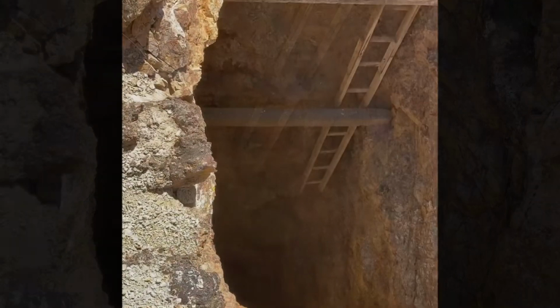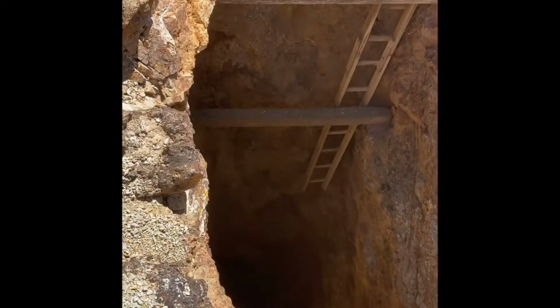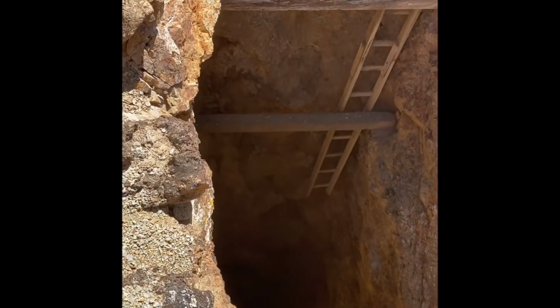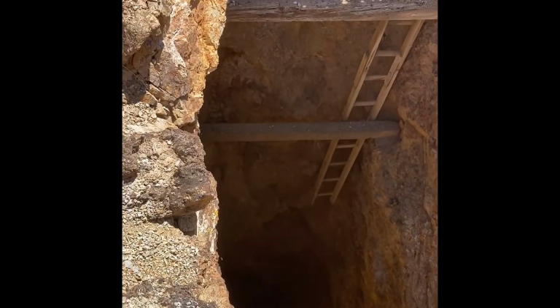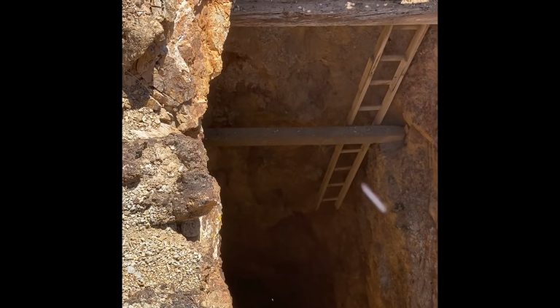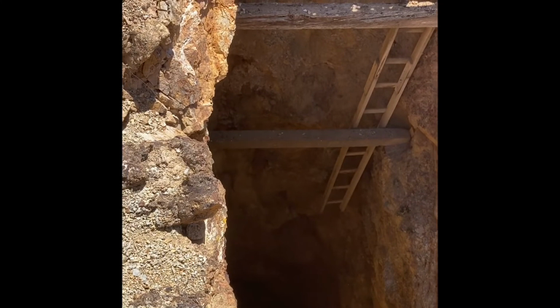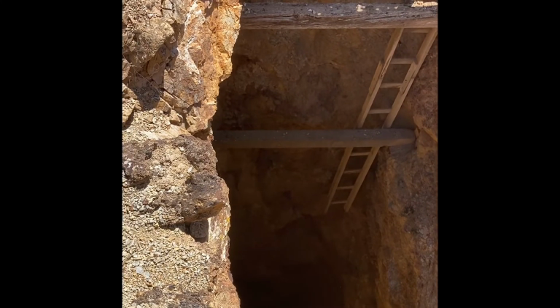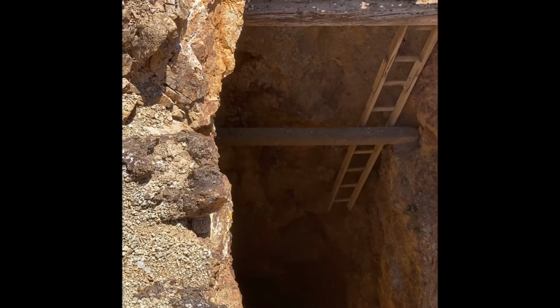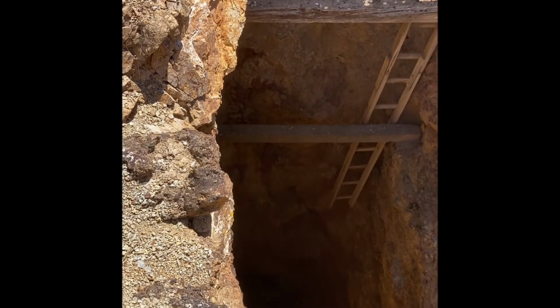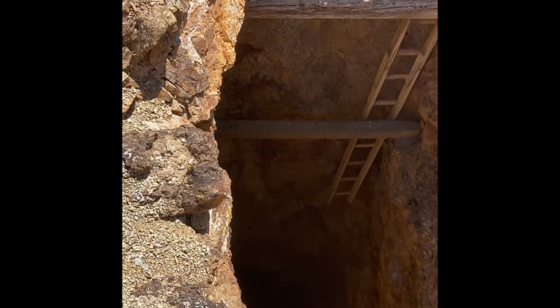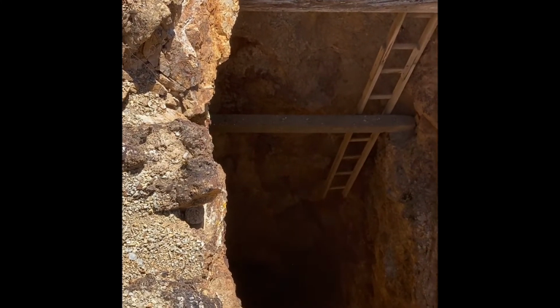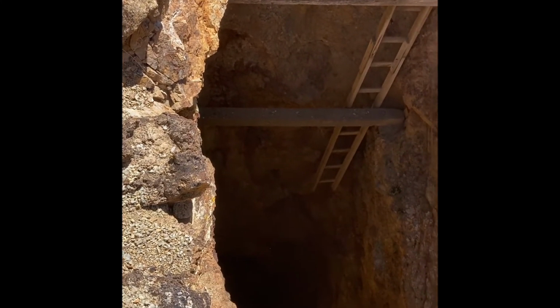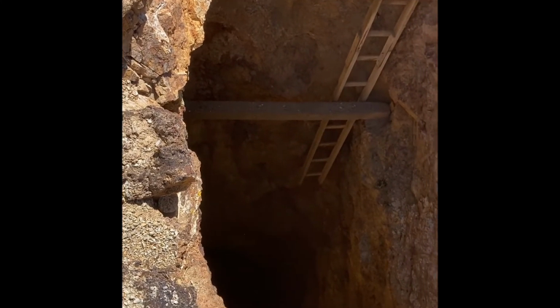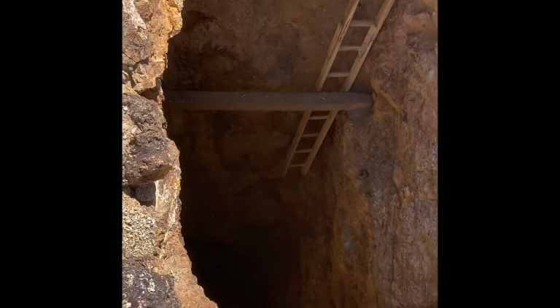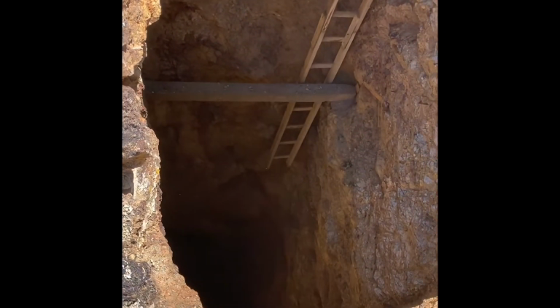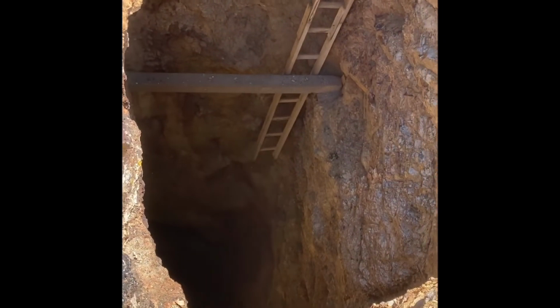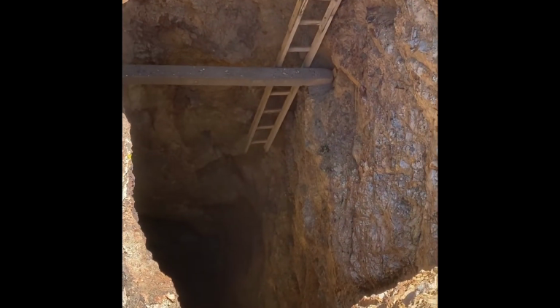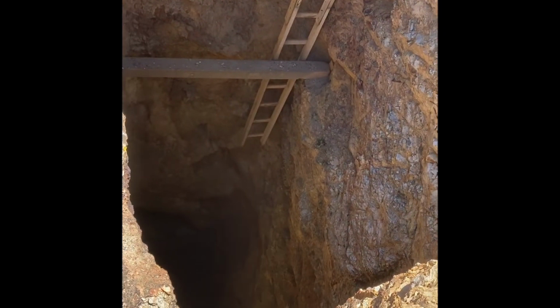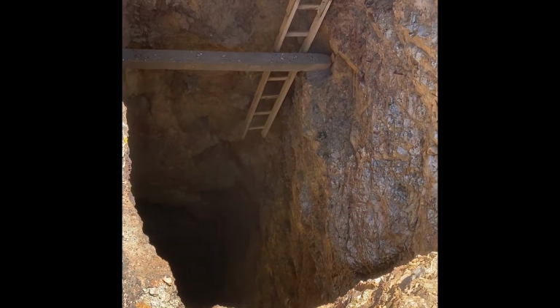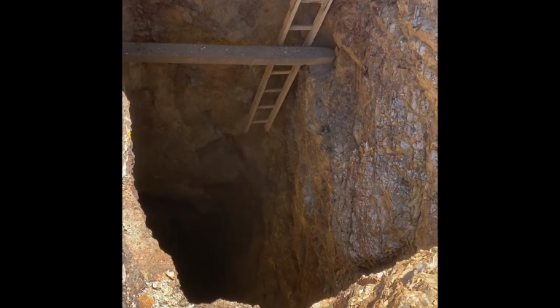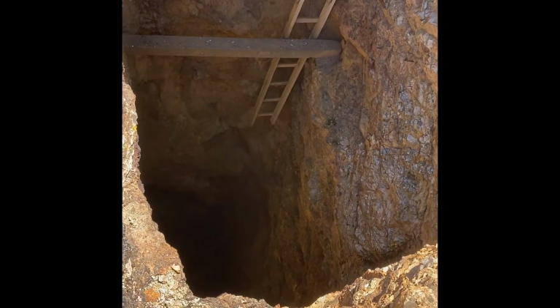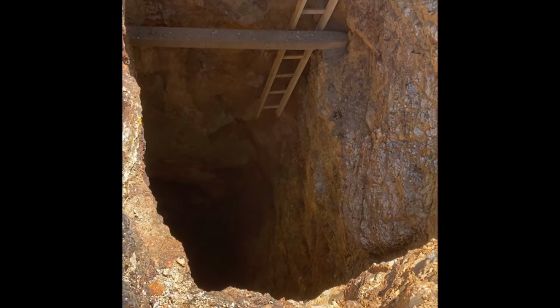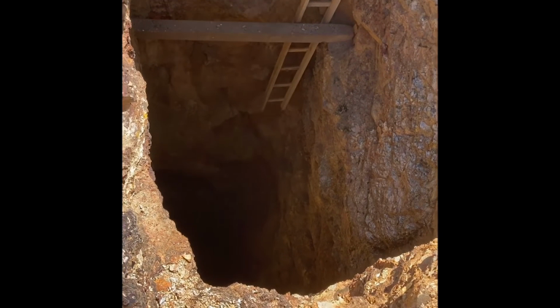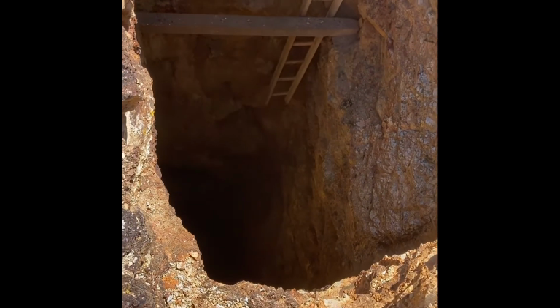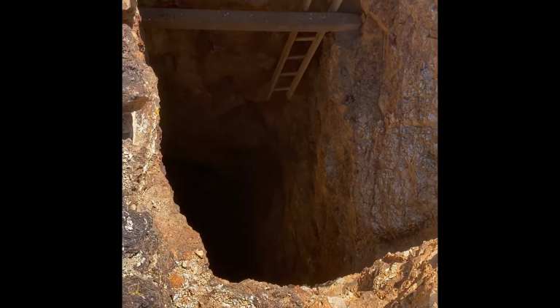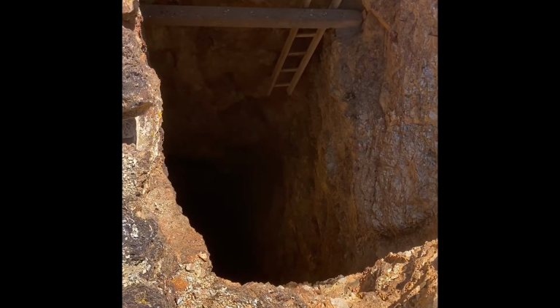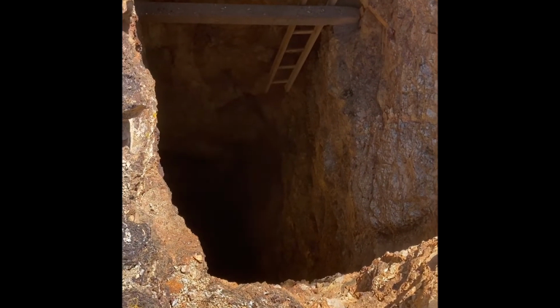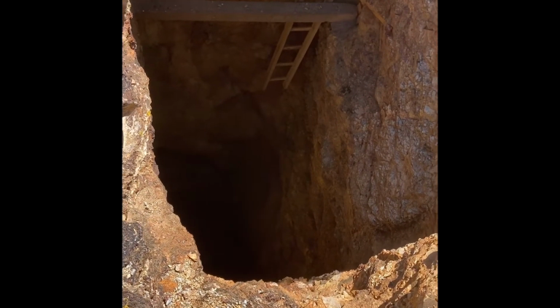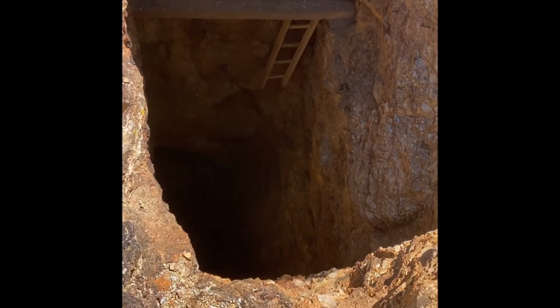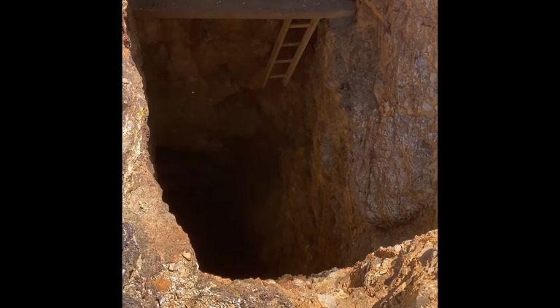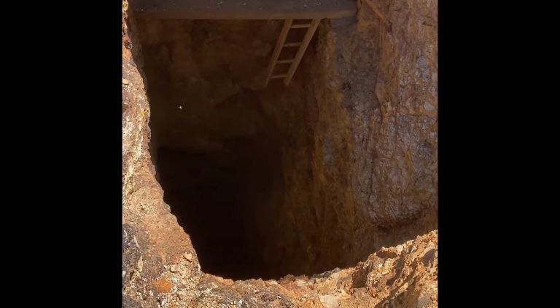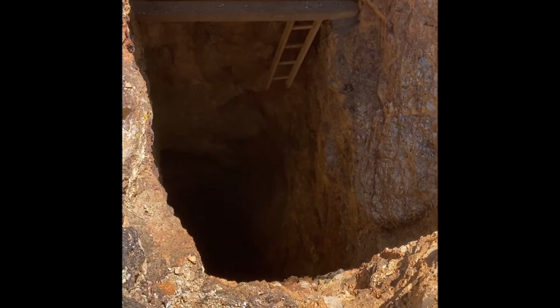I thought I was done but I'm walking up and I see this shaft going down — I don't even want to get close to it. I can't see how far down it goes. It's way down there.